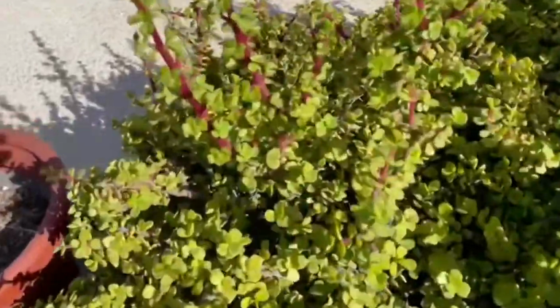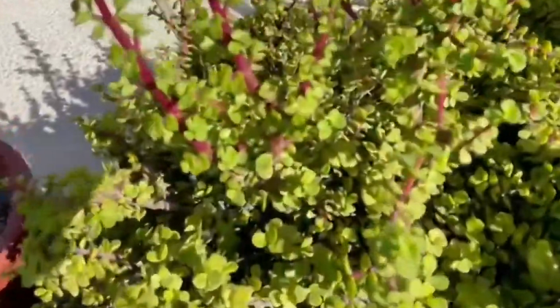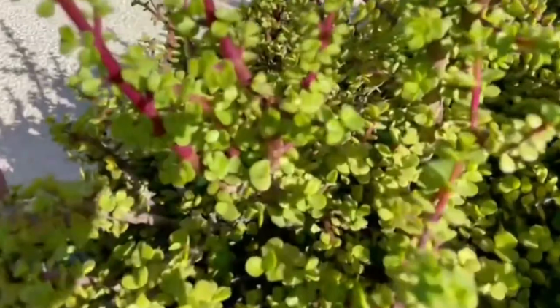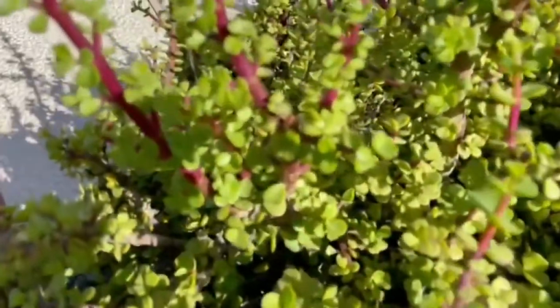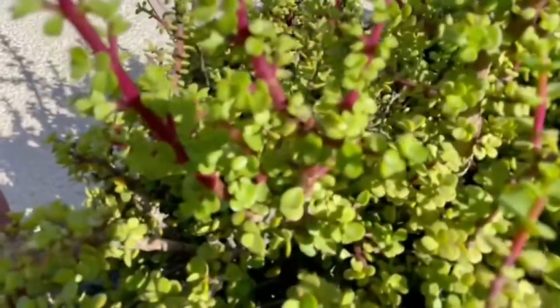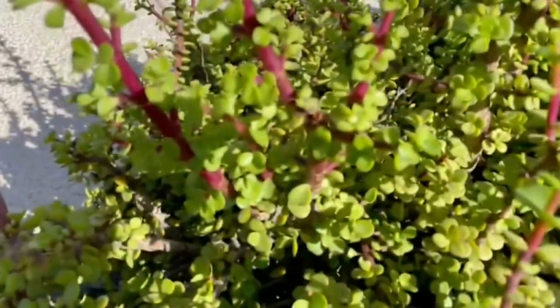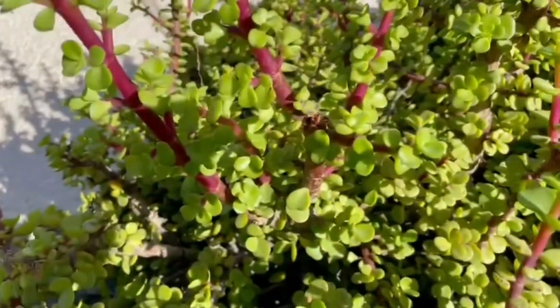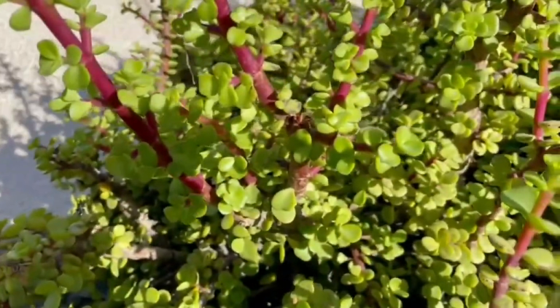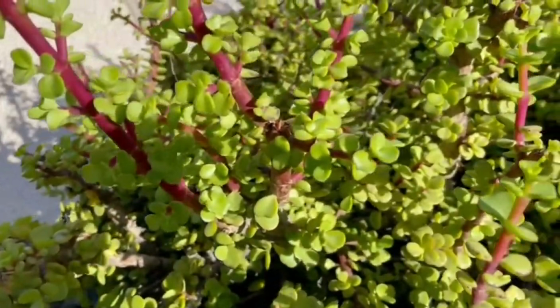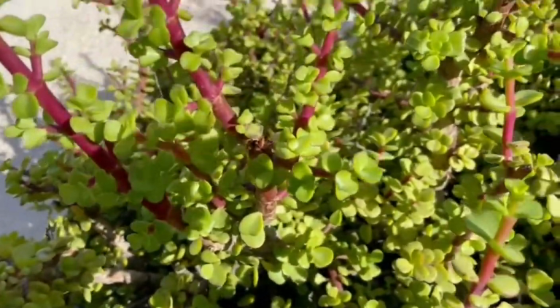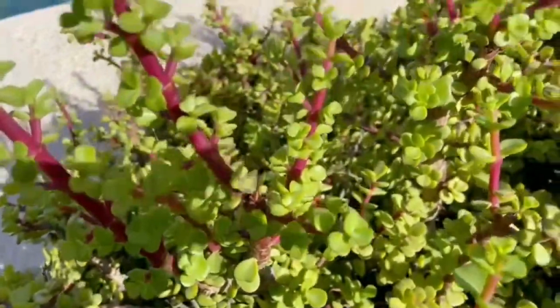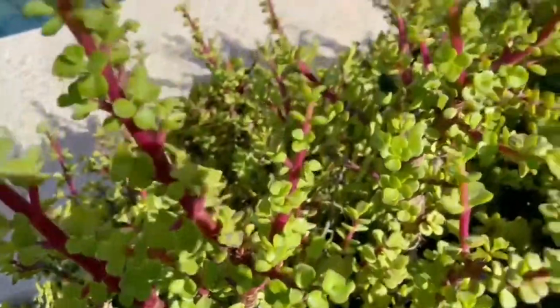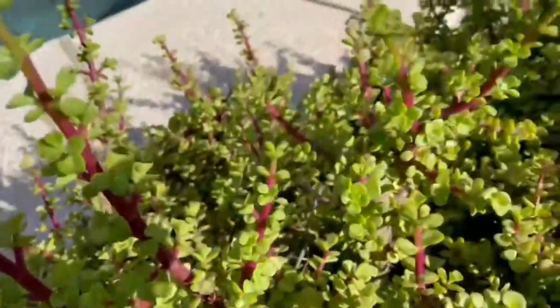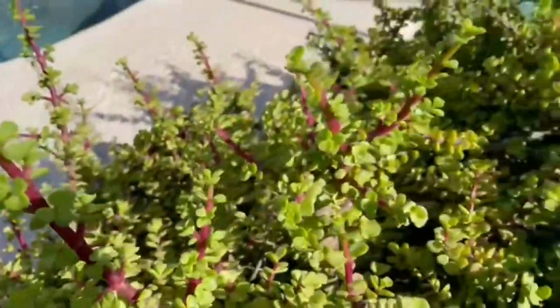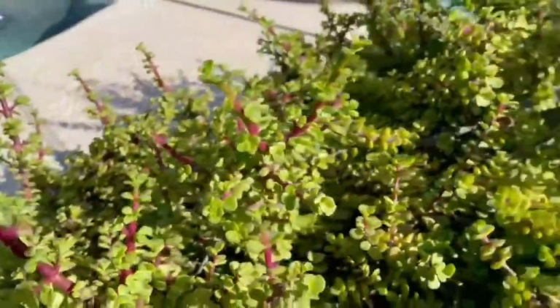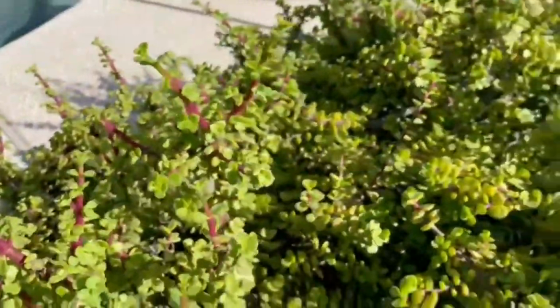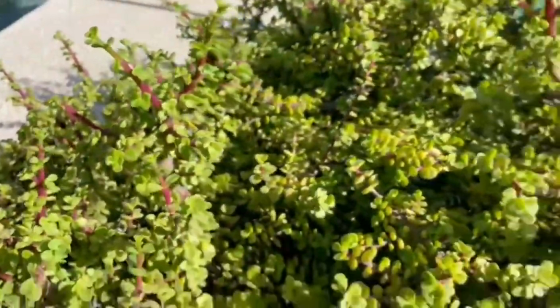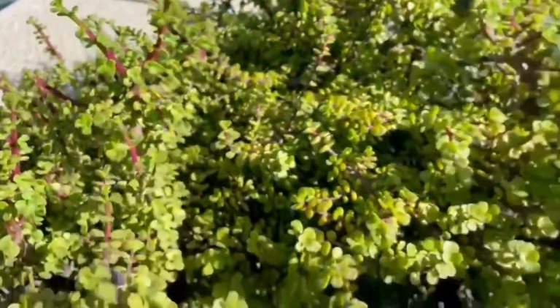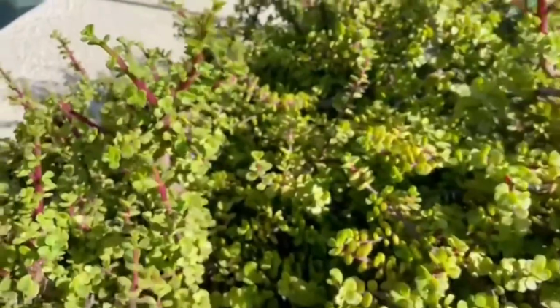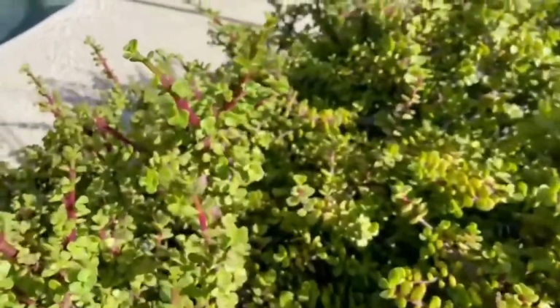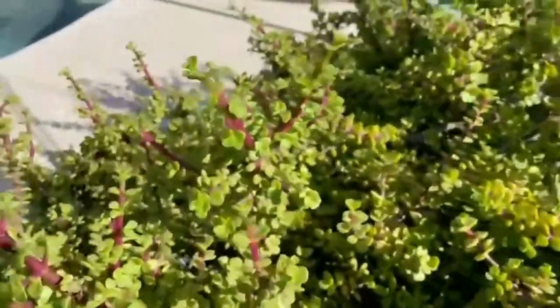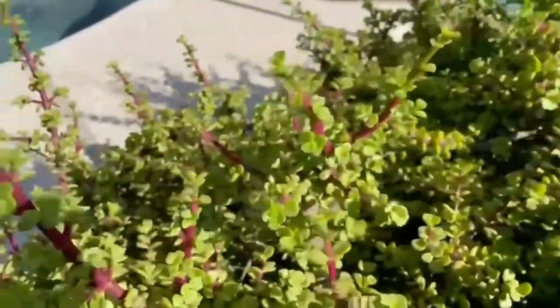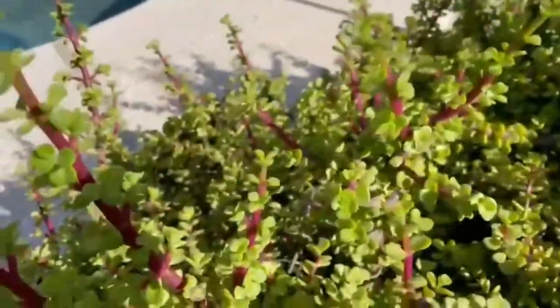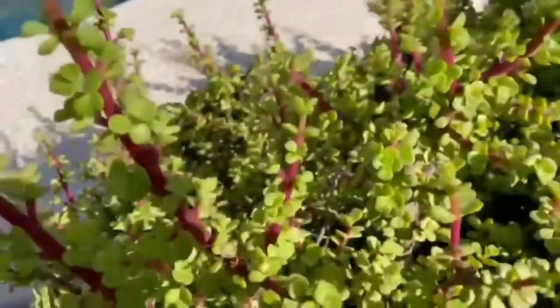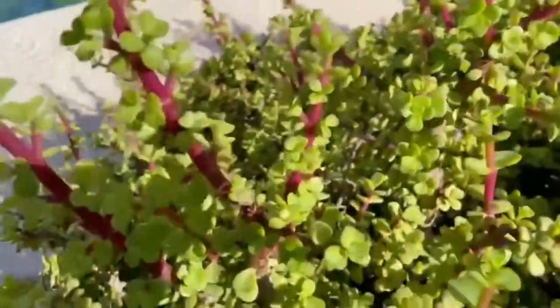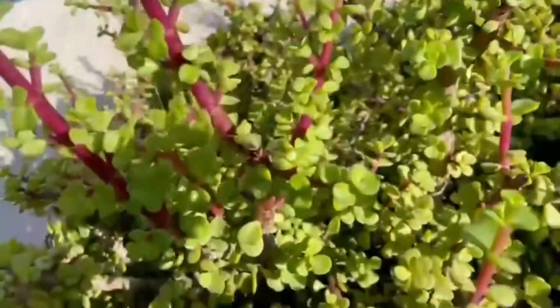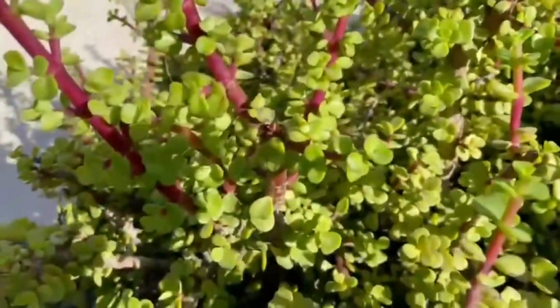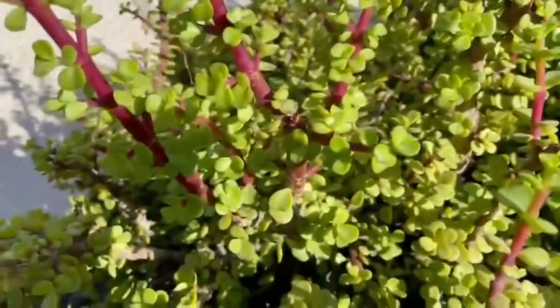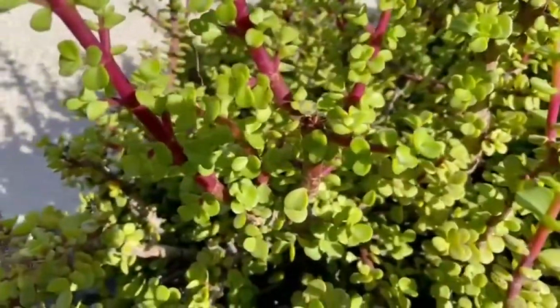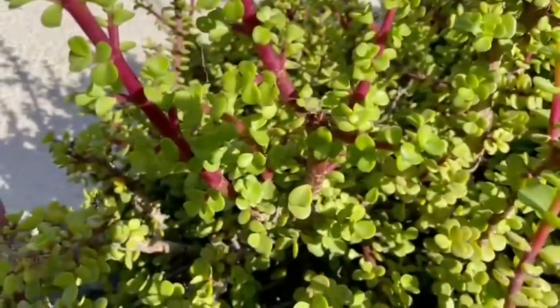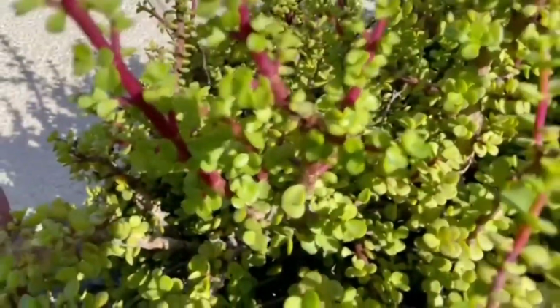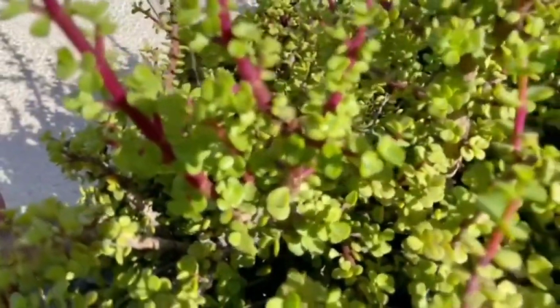They do have a pink star-shaped flower that blooms, but it doesn't bloom that often here in Phoenix. We just have such extreme heat, so it's very rare to see that happen.